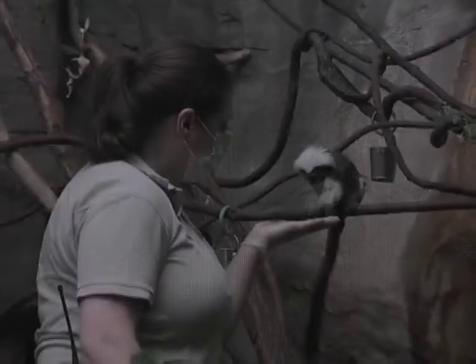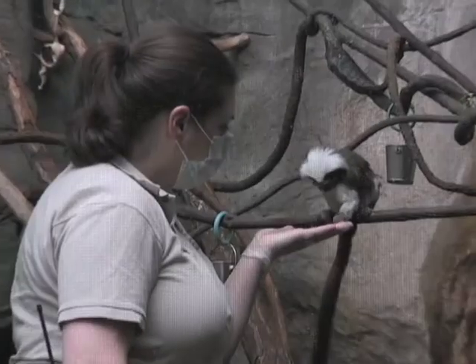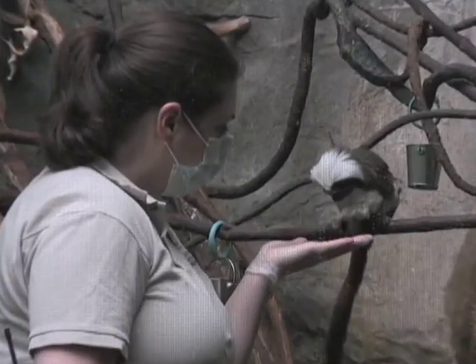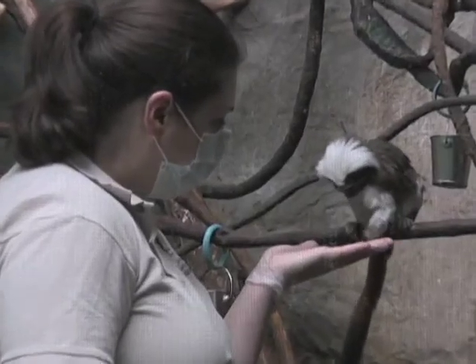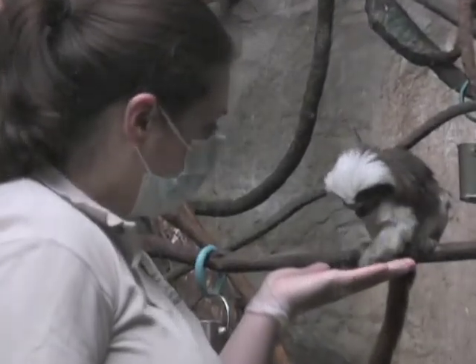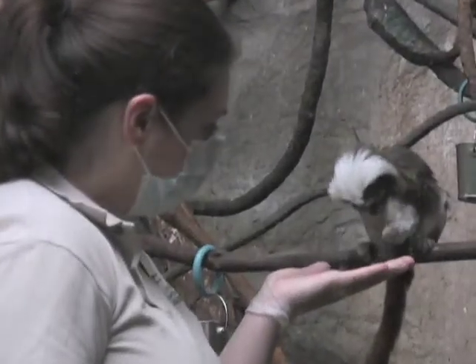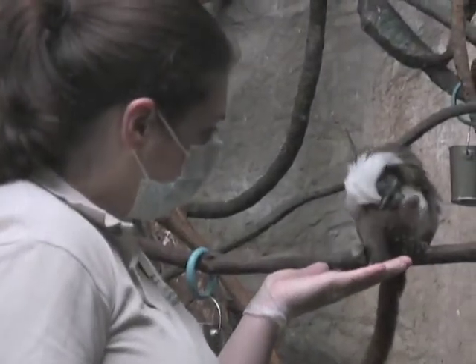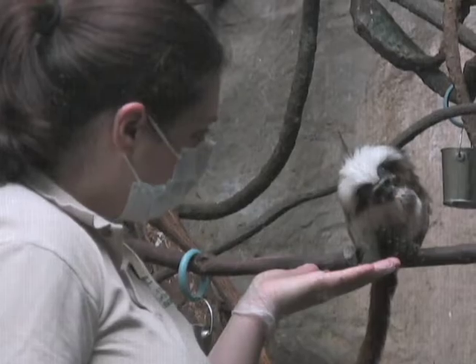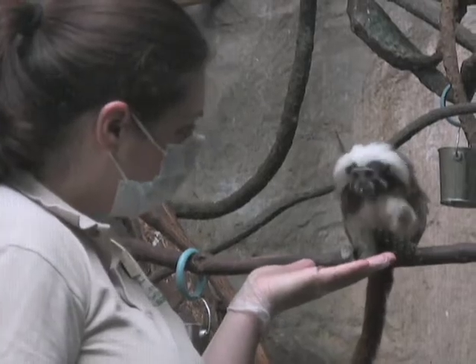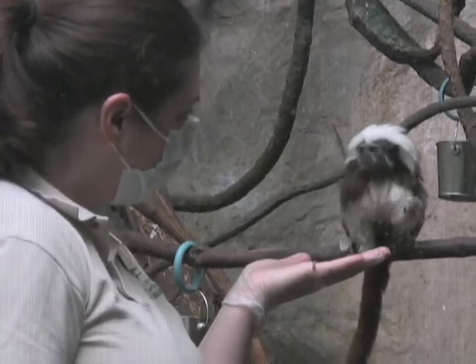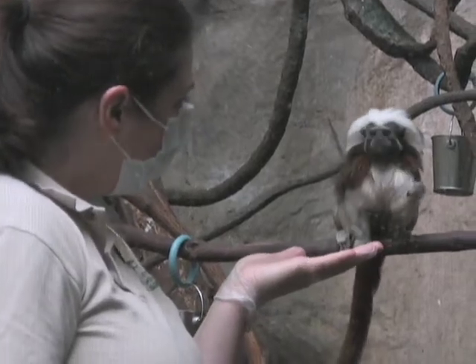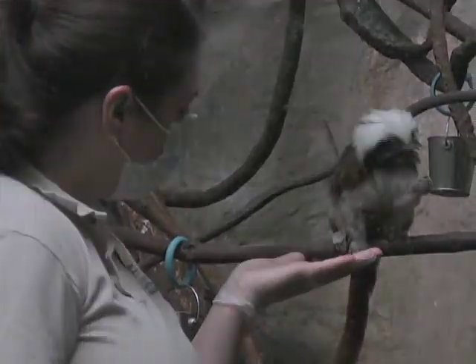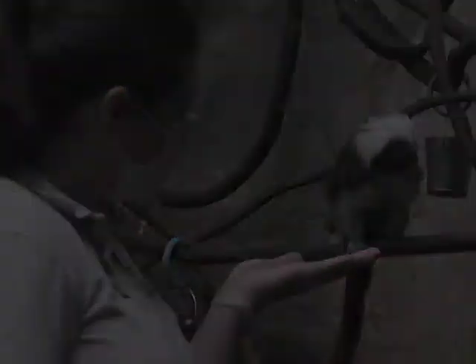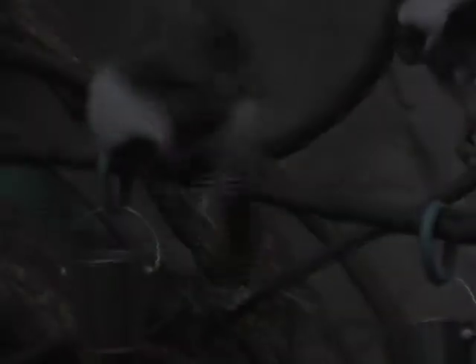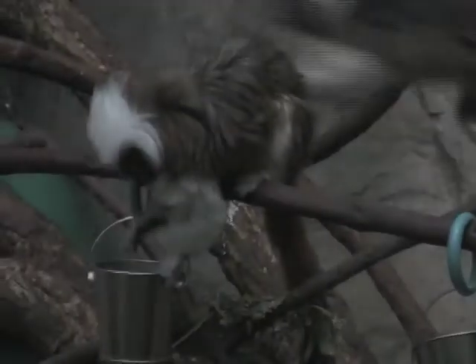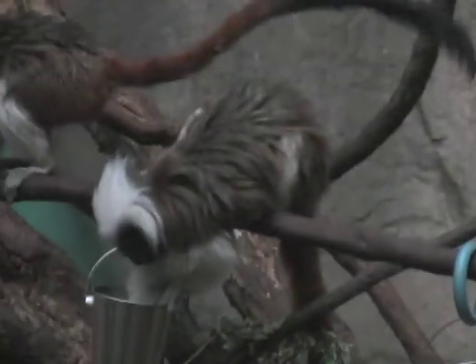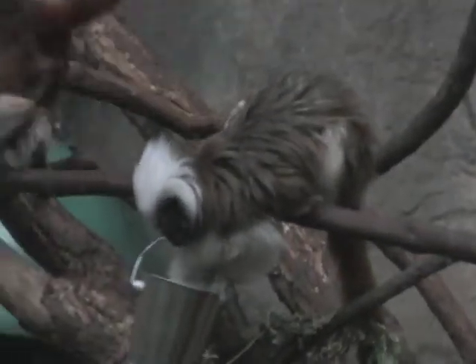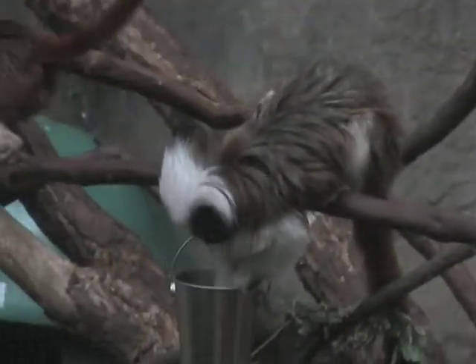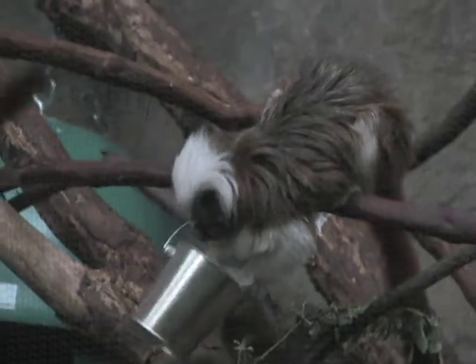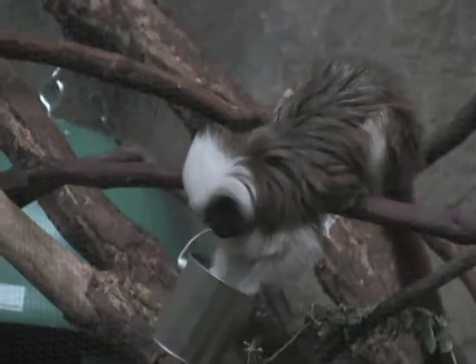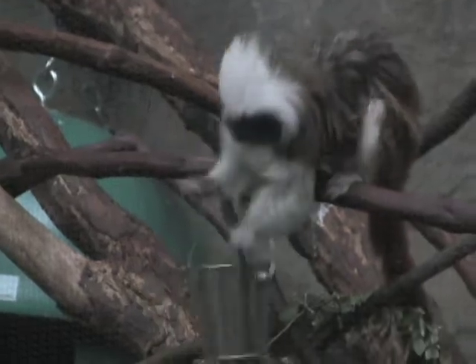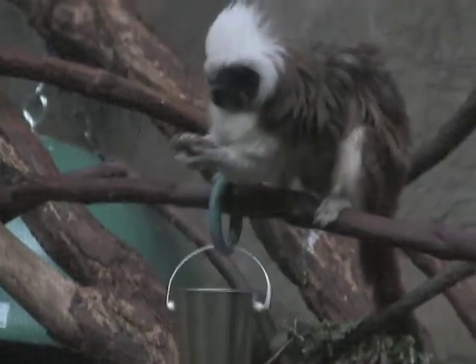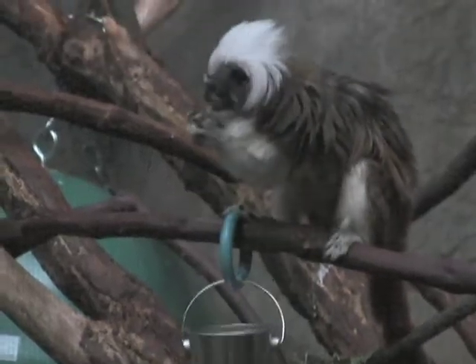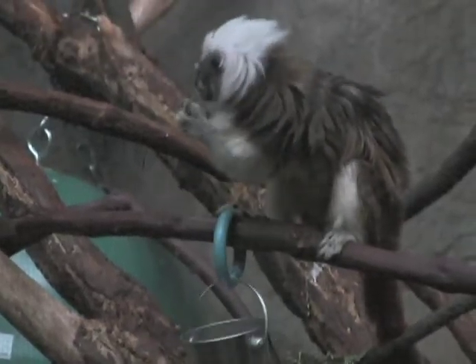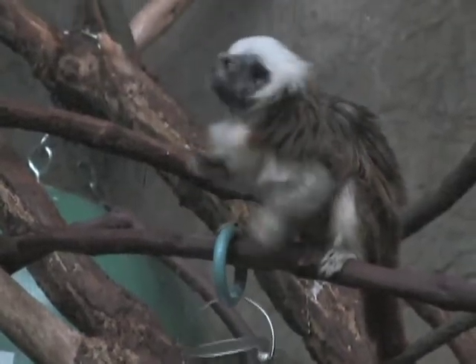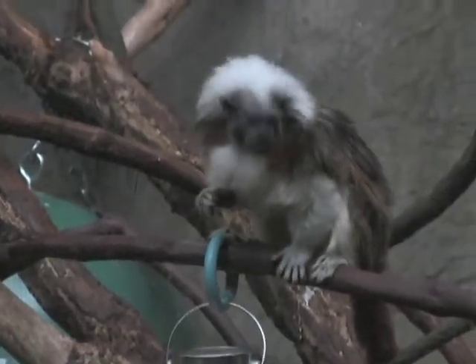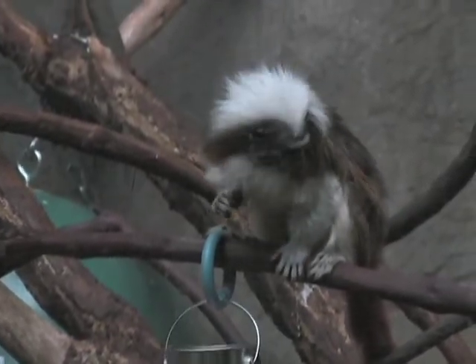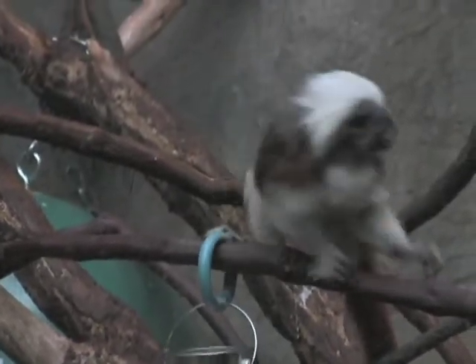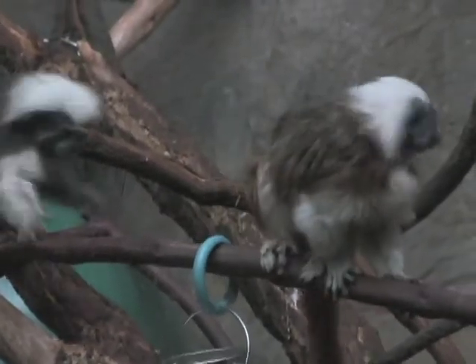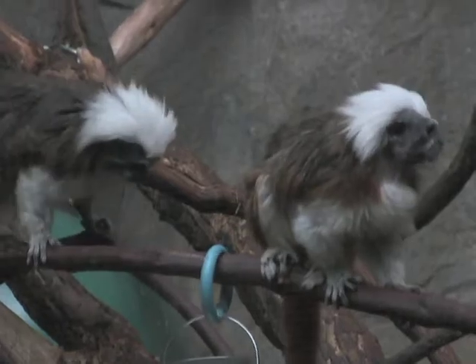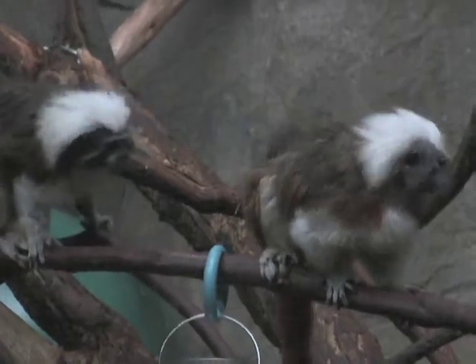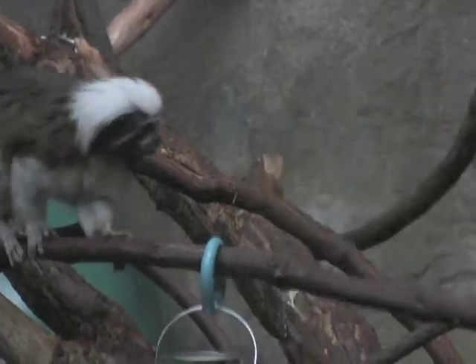Cotton-top tamarins are a monkey from Colombia. They're one of the few monkeys that the tropical forest offers. They have a wide range of primates in this building. They're under a species survival plan and they're endangered as well. We have a pair.